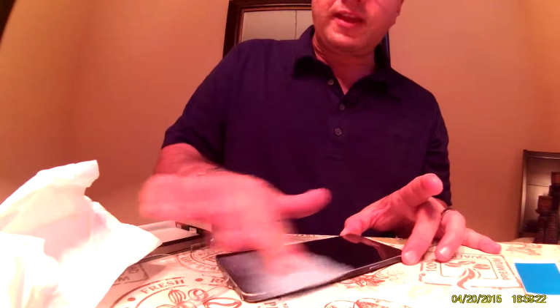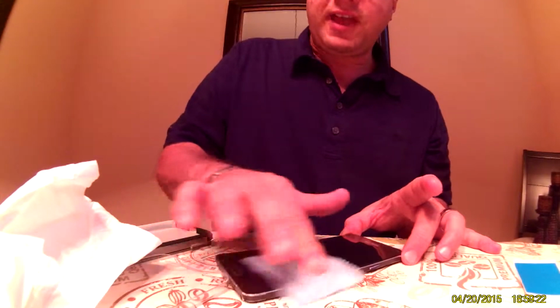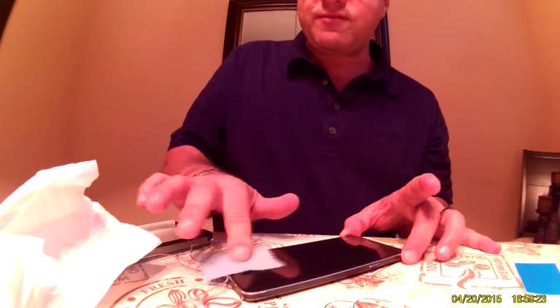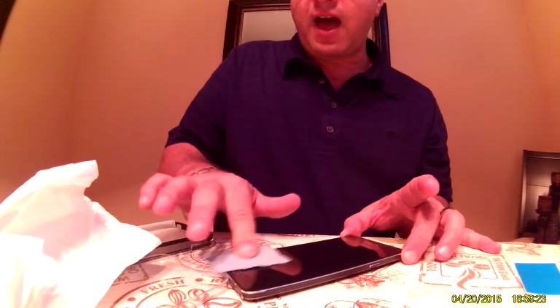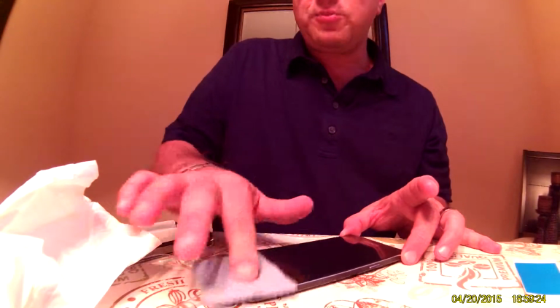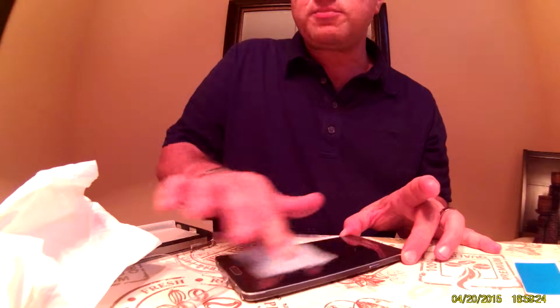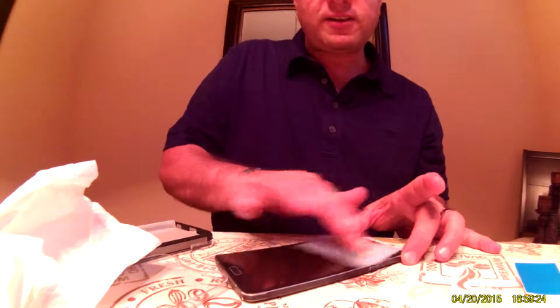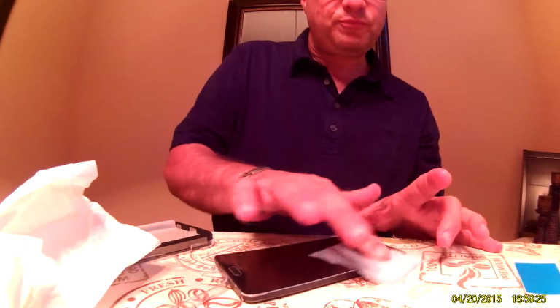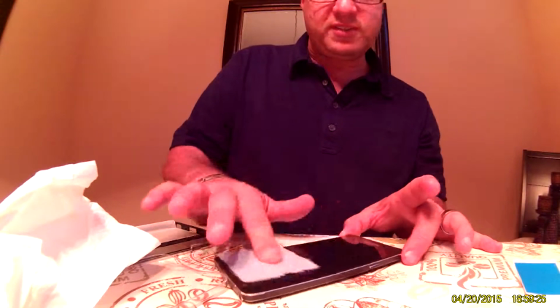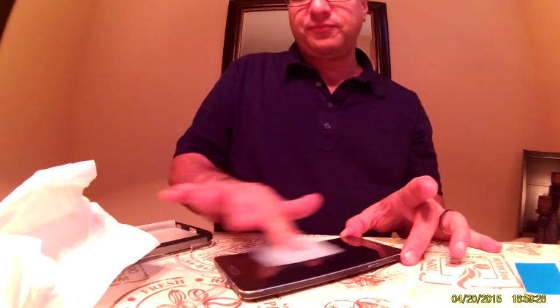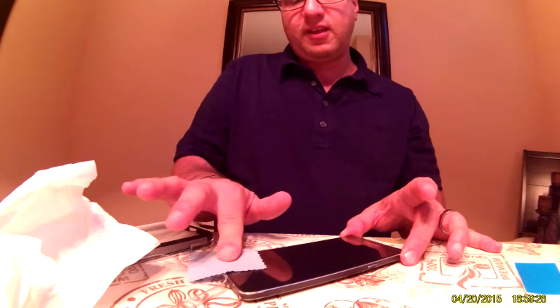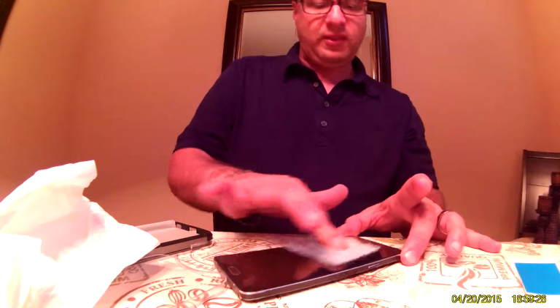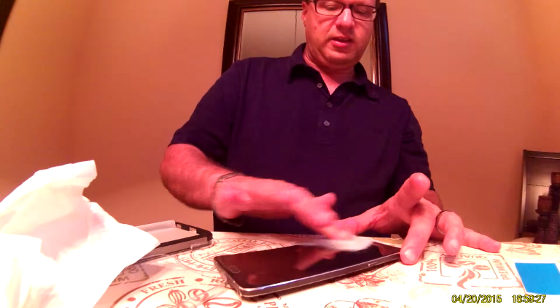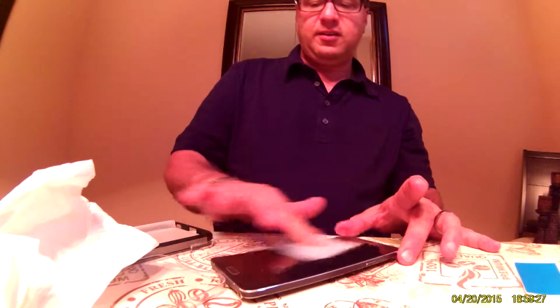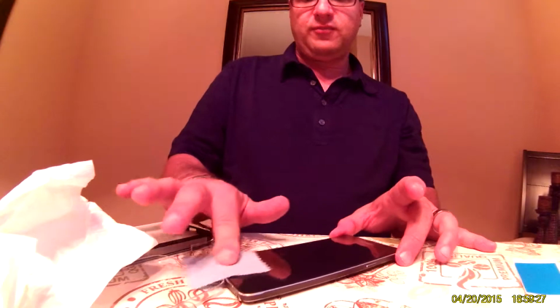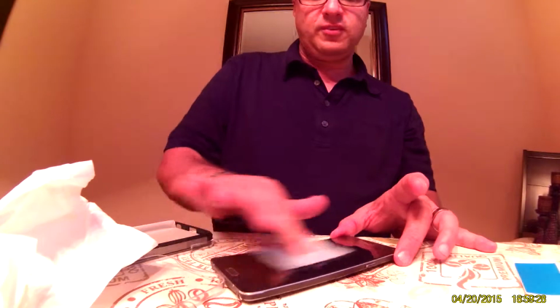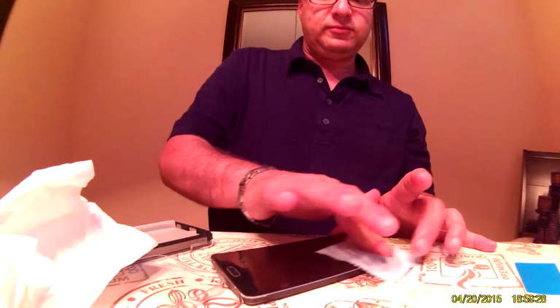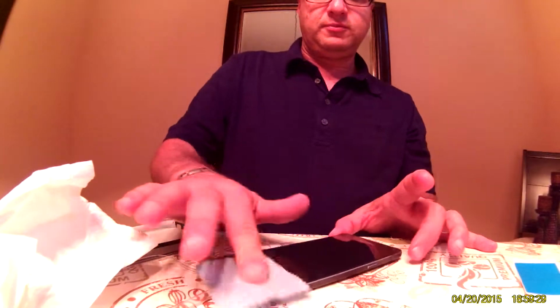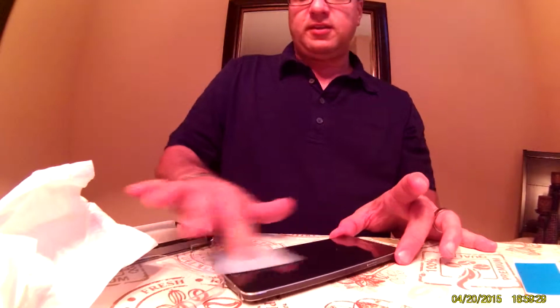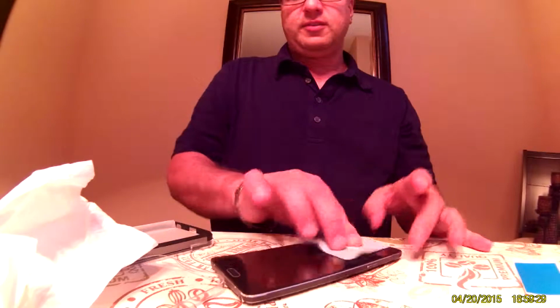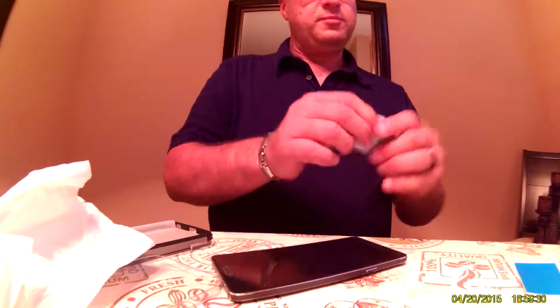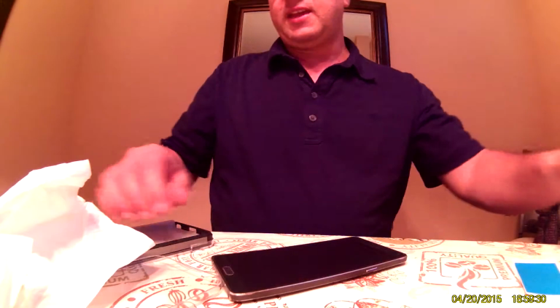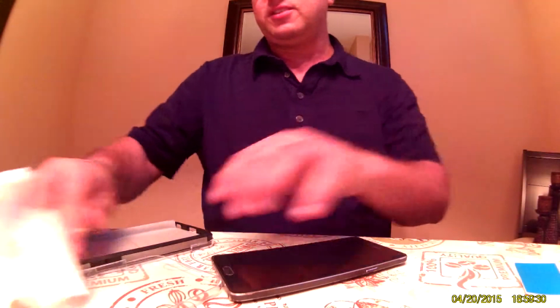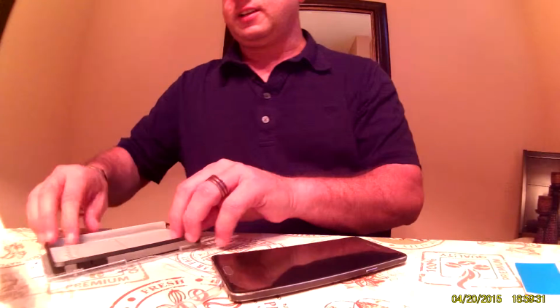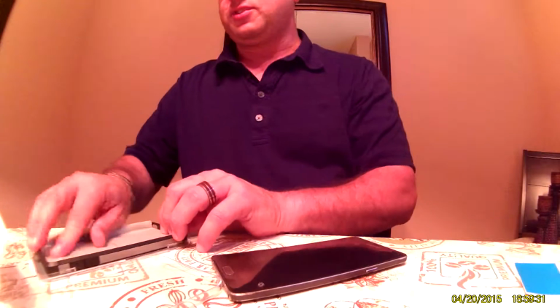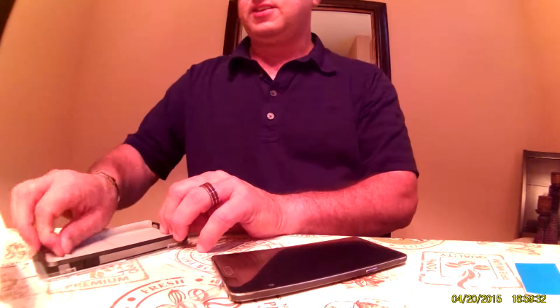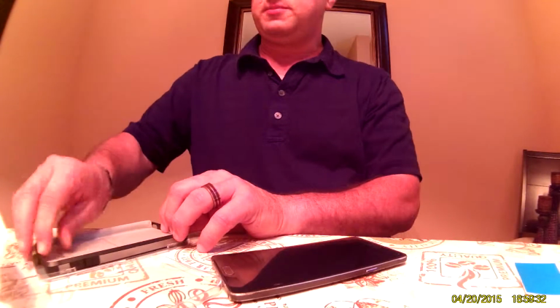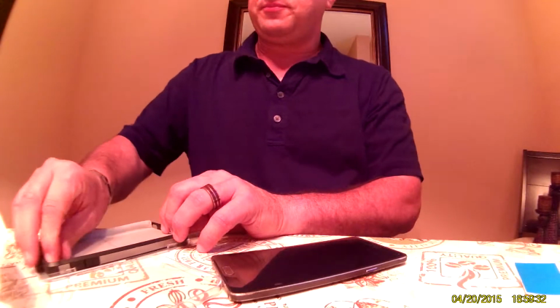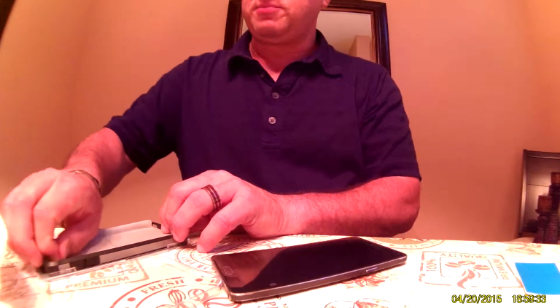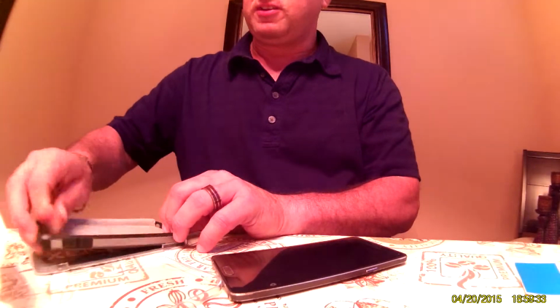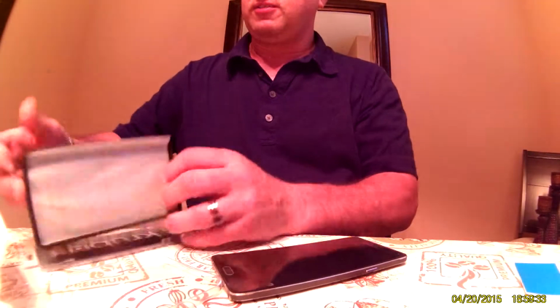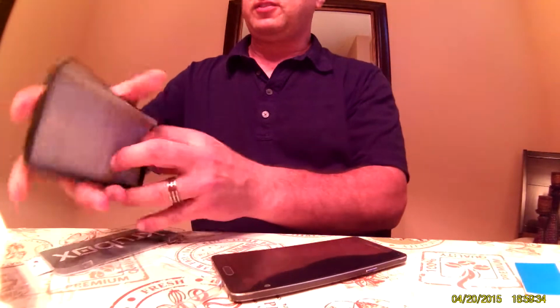I don't have high hopes for this protector, but we'll see. But the case does look nice — I'll show you the case in just a minute. I'll go ahead and put the screen protector on first.